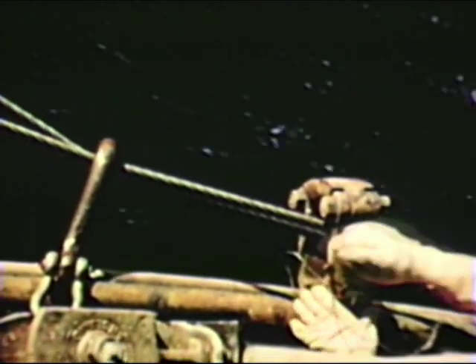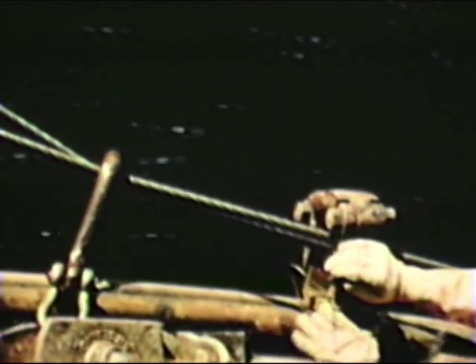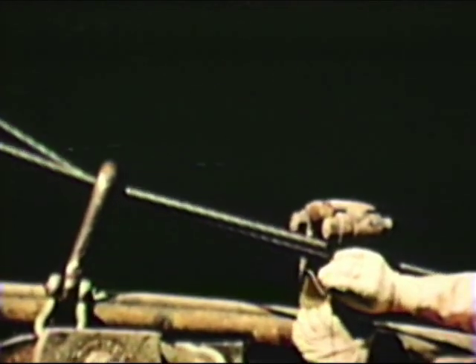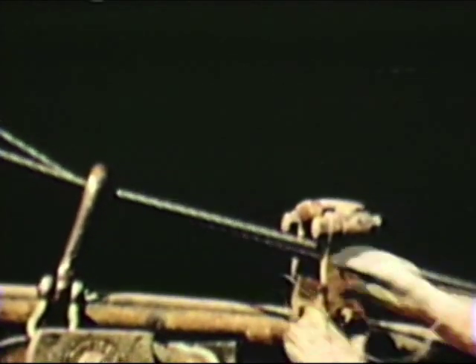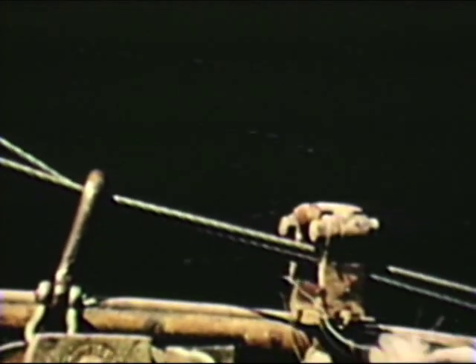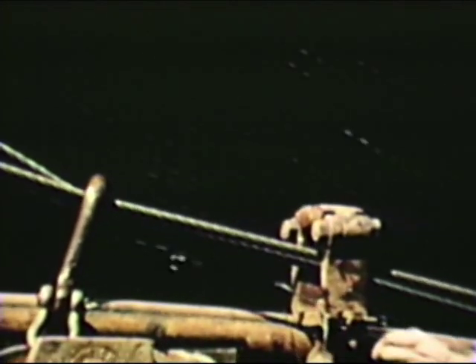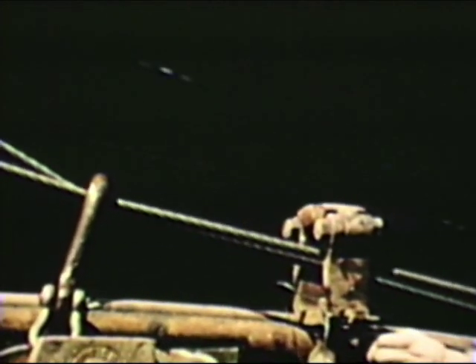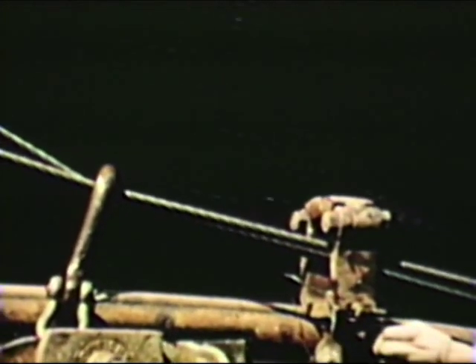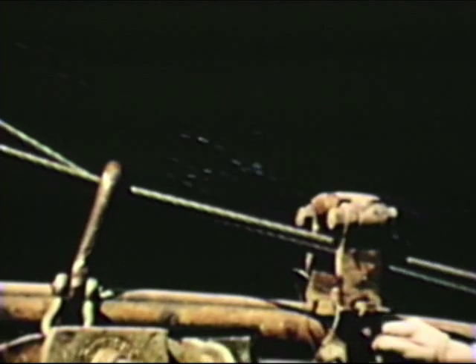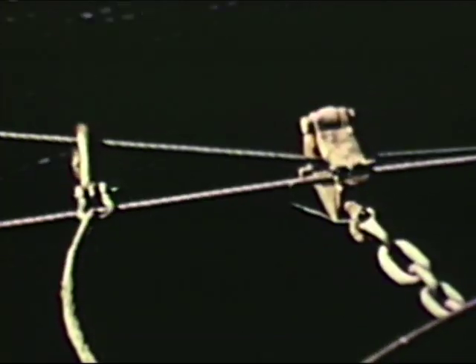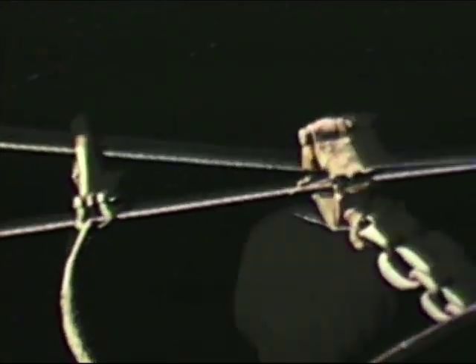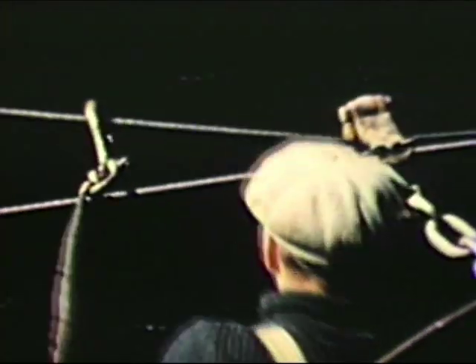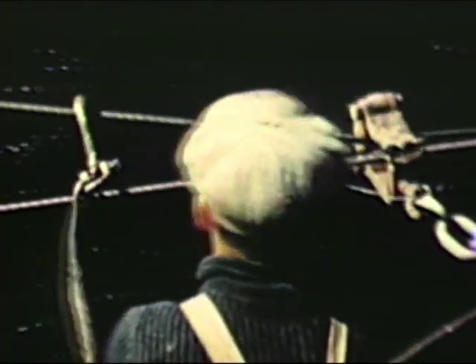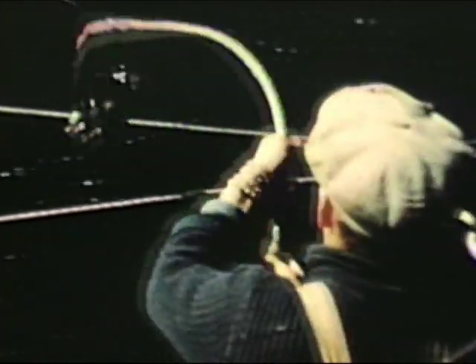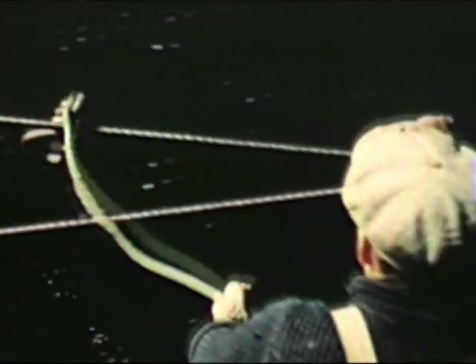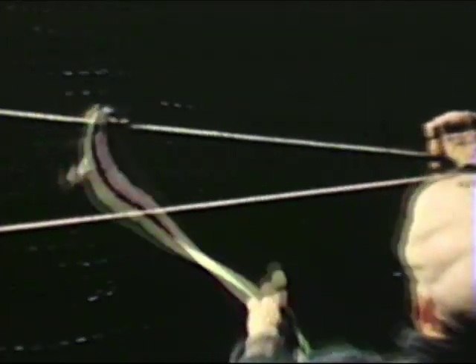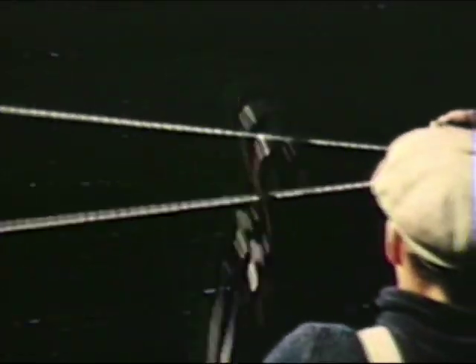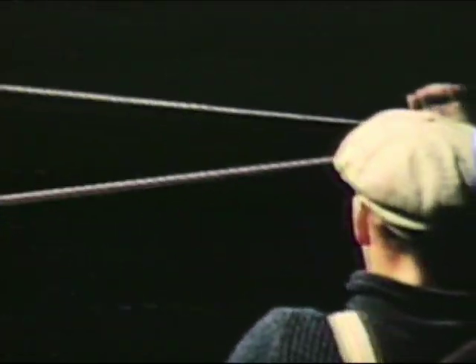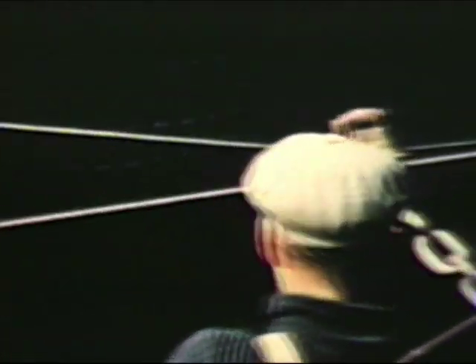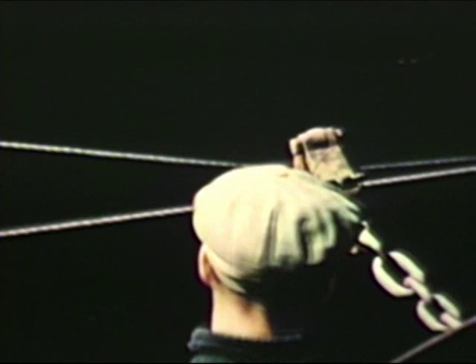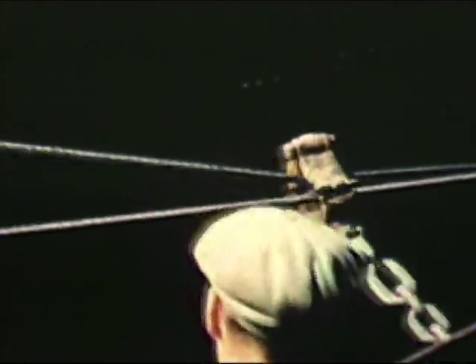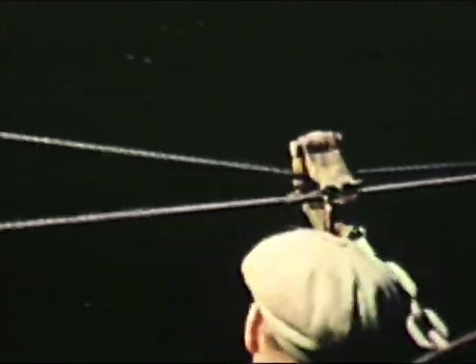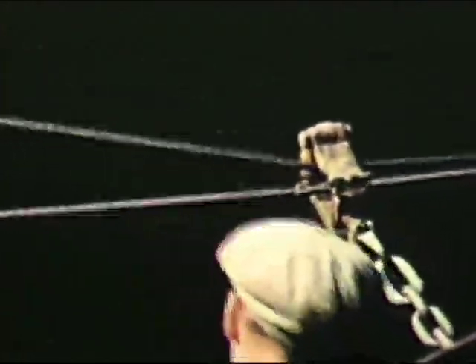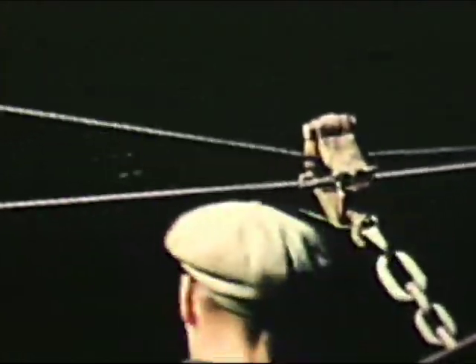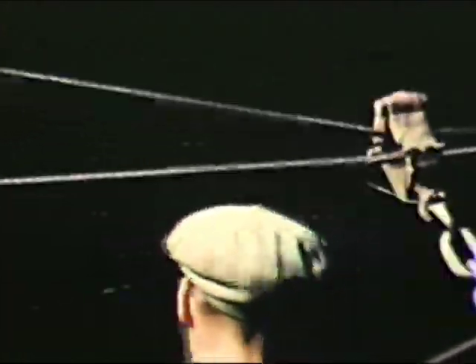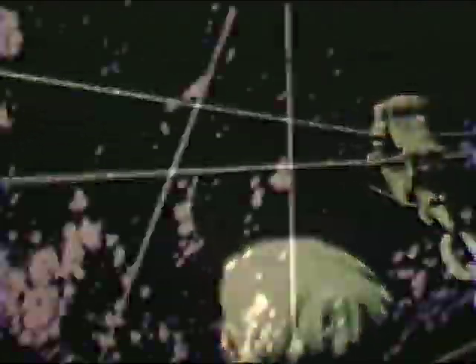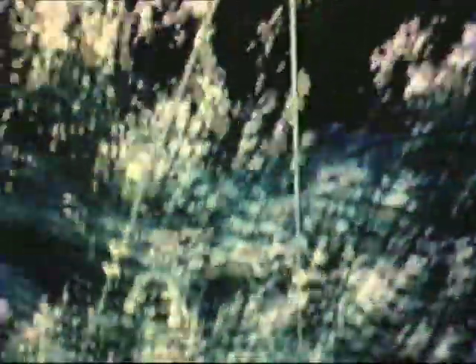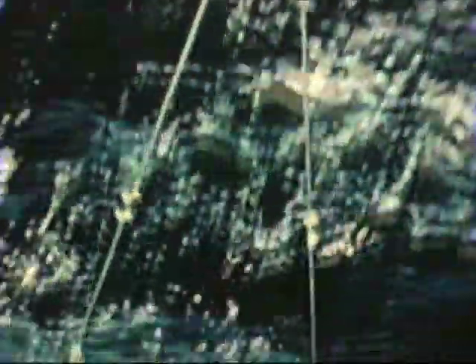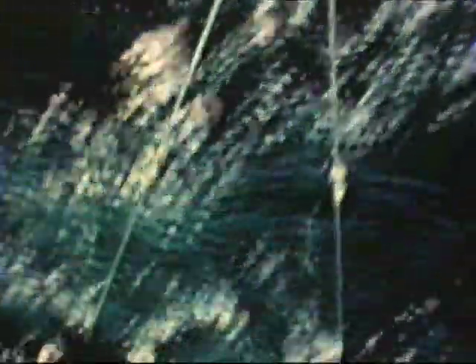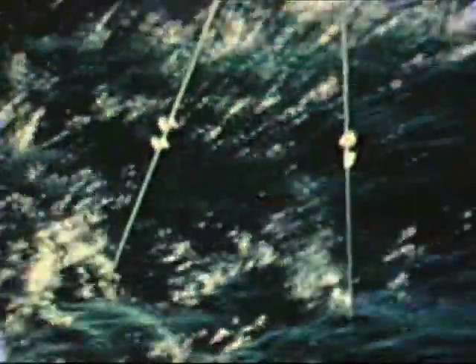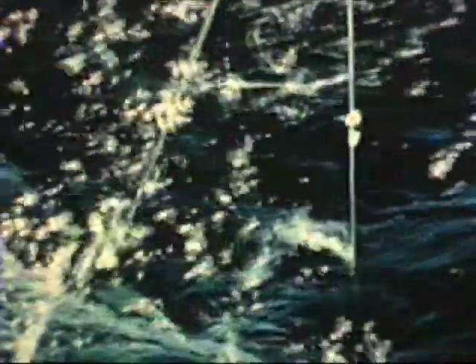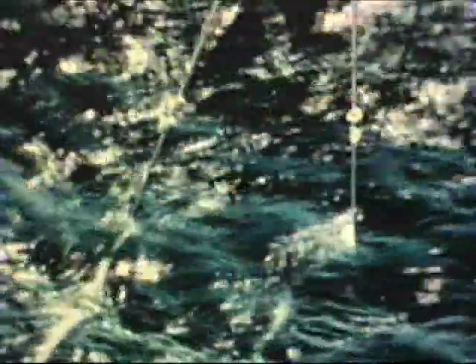The towing block is closed, the messenger hook removed, and the markers on the warps show that the net is again in towing position.